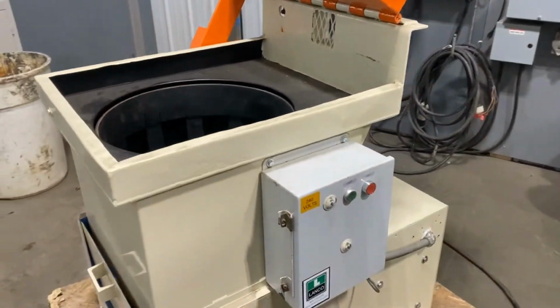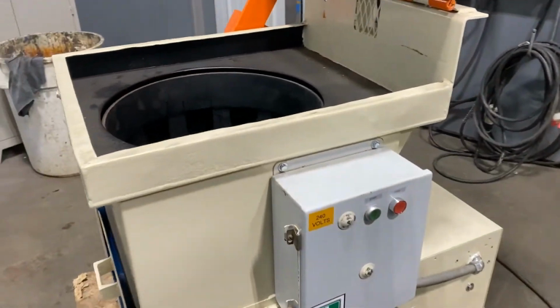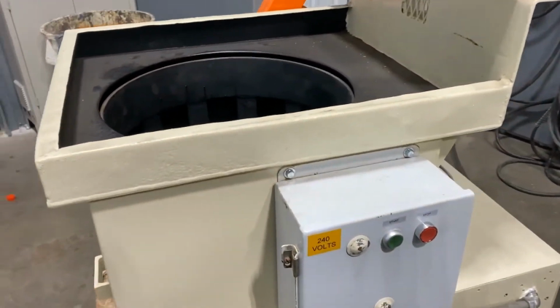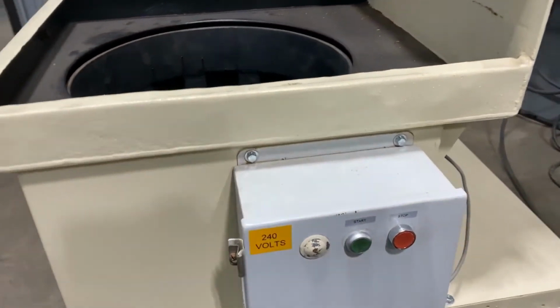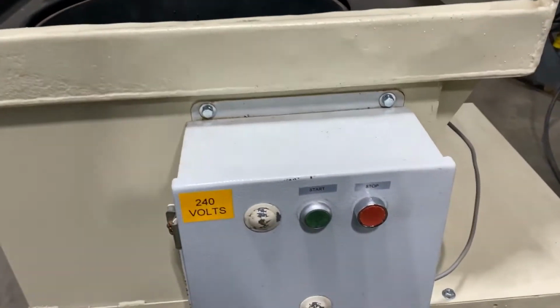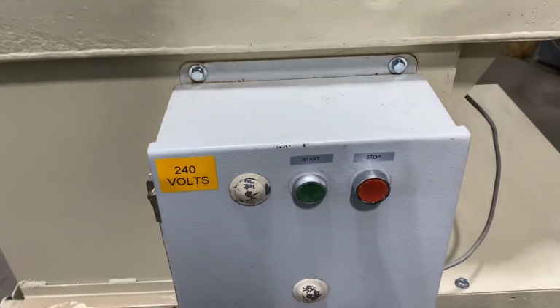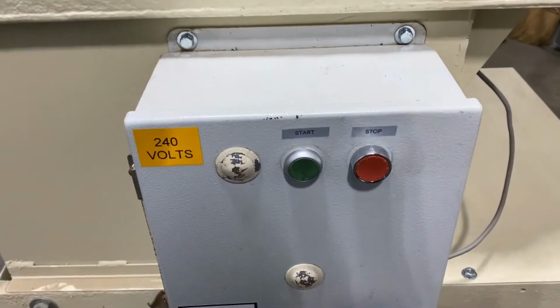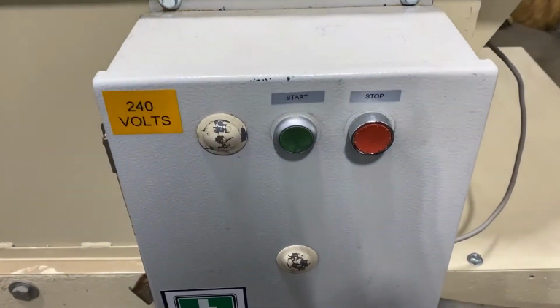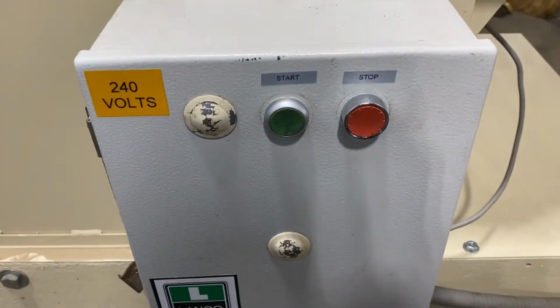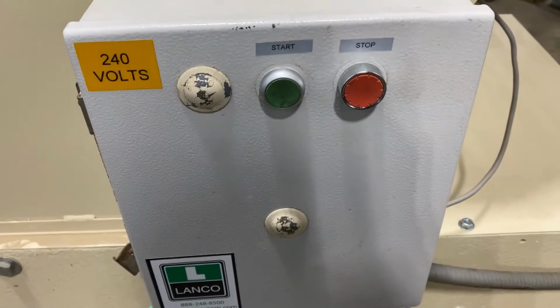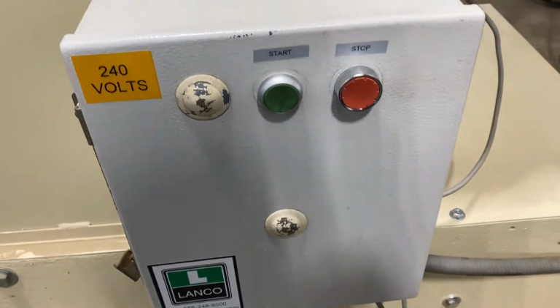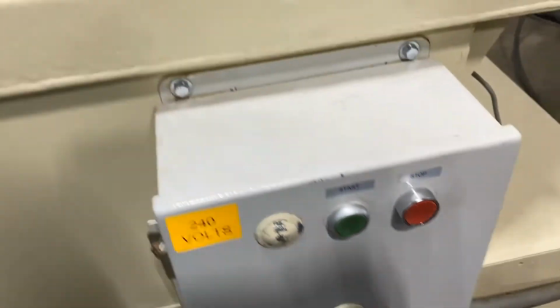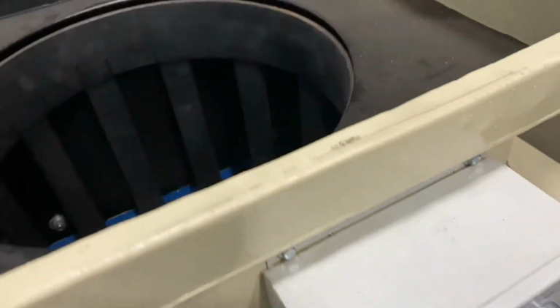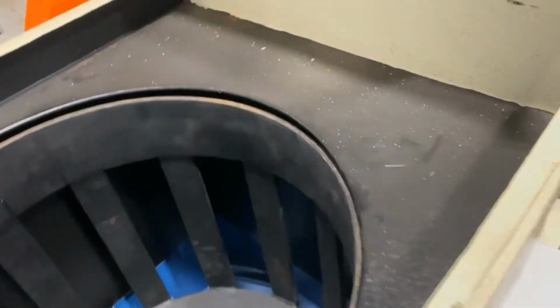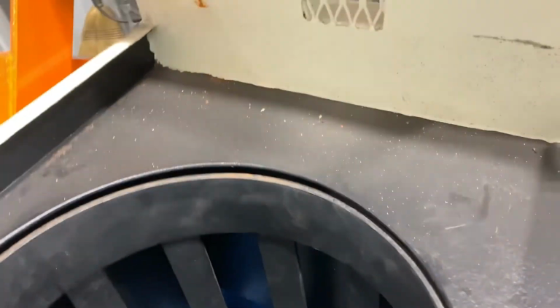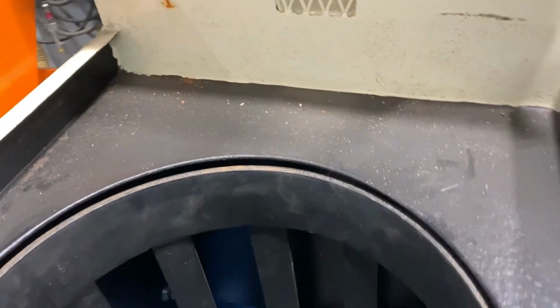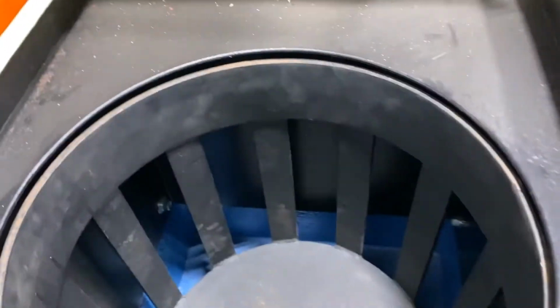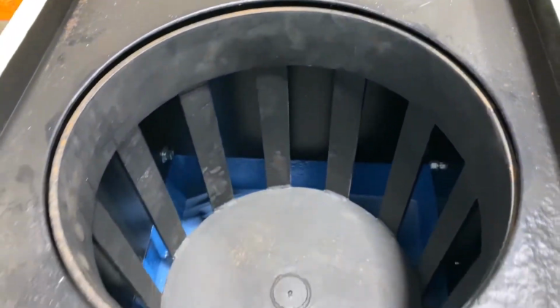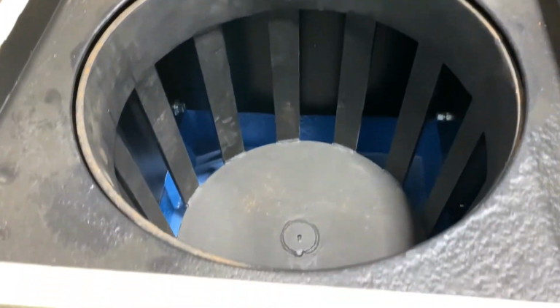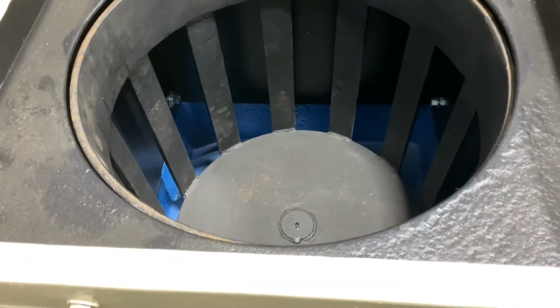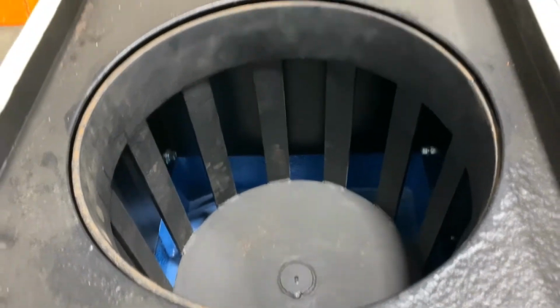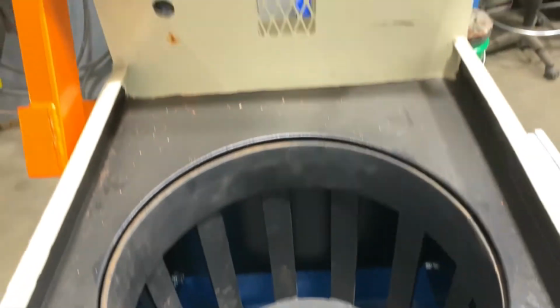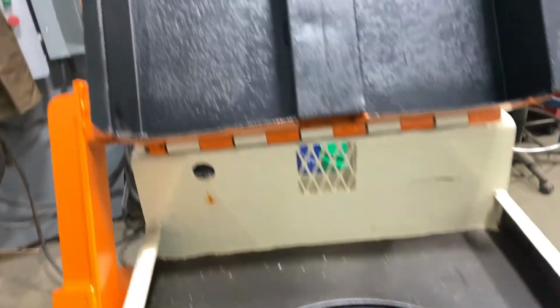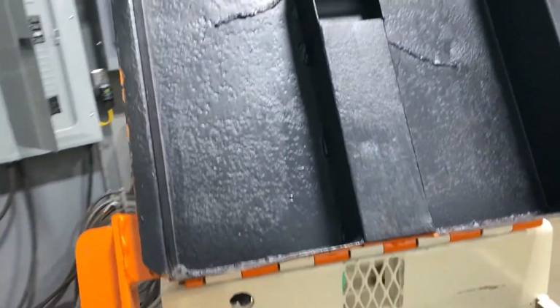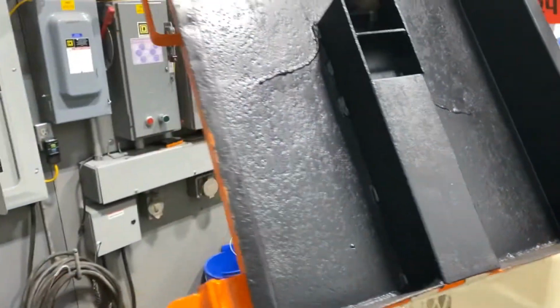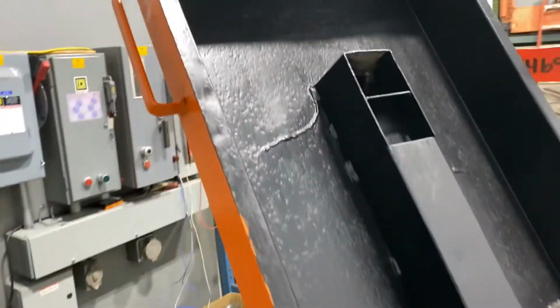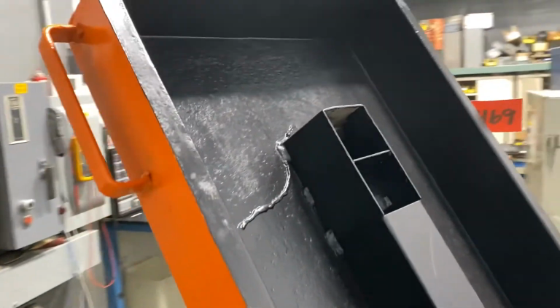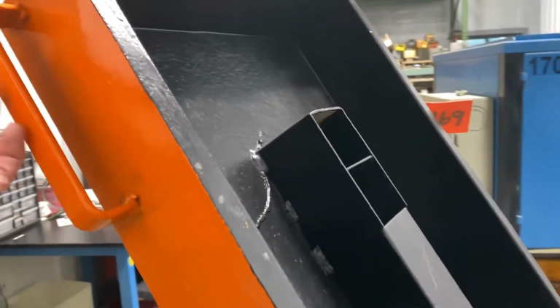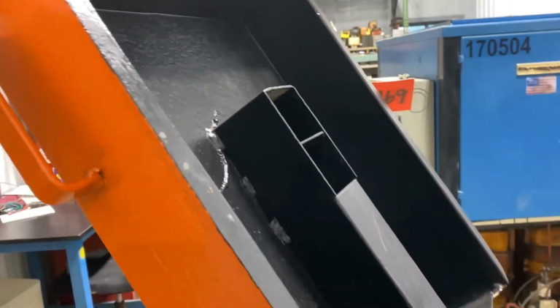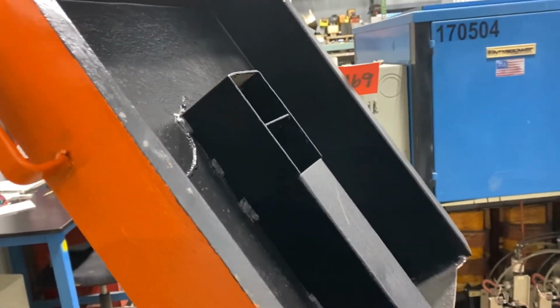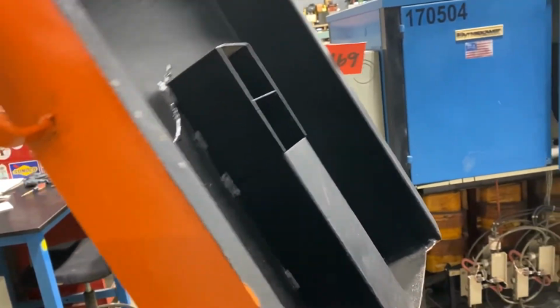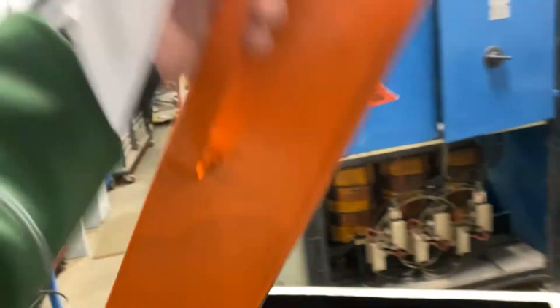Take a look at the control panel here — start and stop on it, 240 volt. Take a look inside before we start it up. We'll now close it down so you can see and hear it in operation.